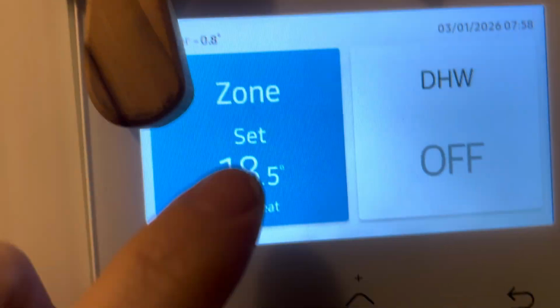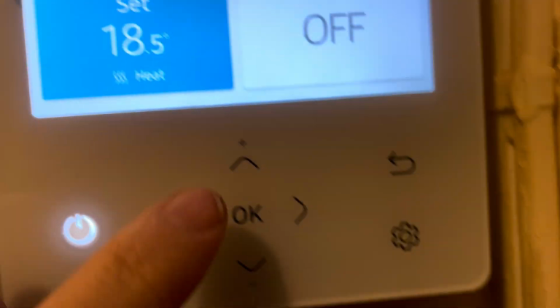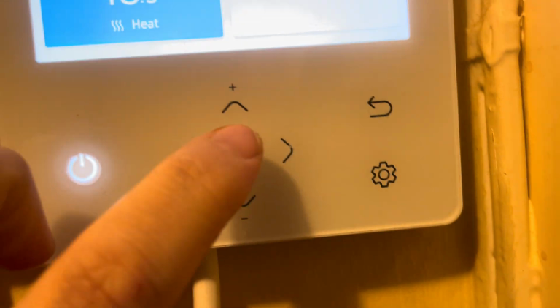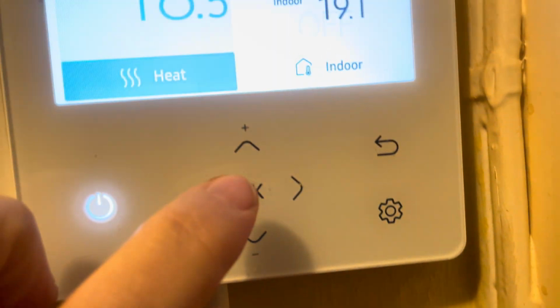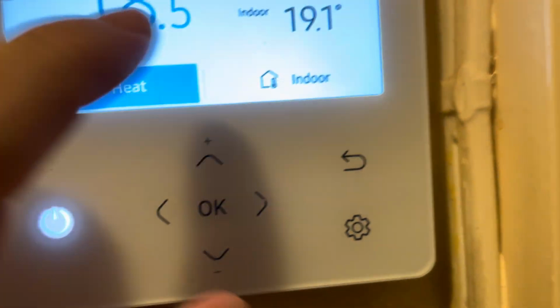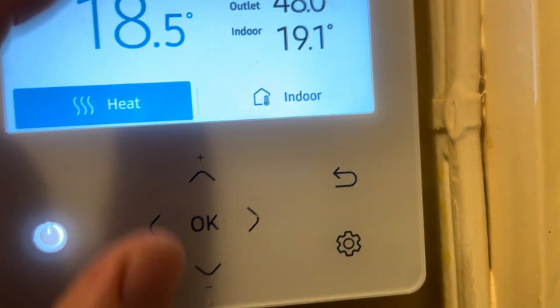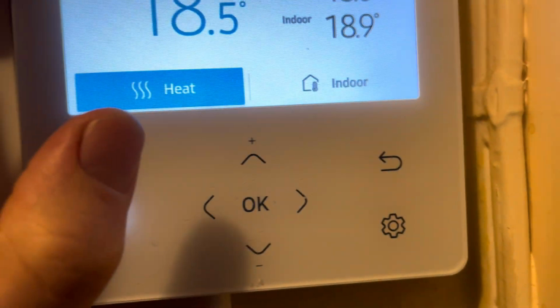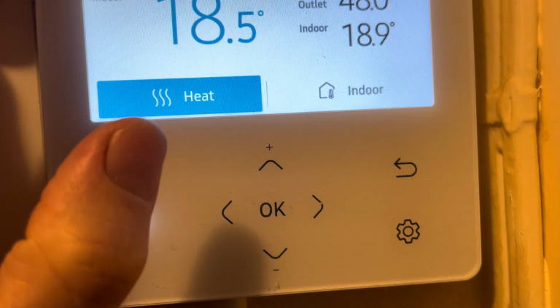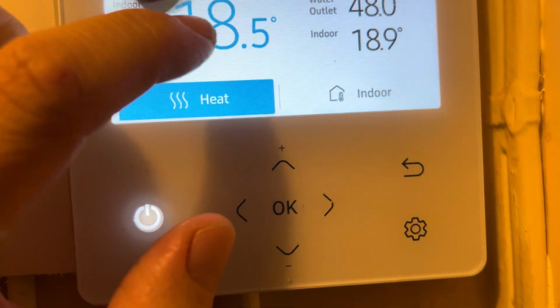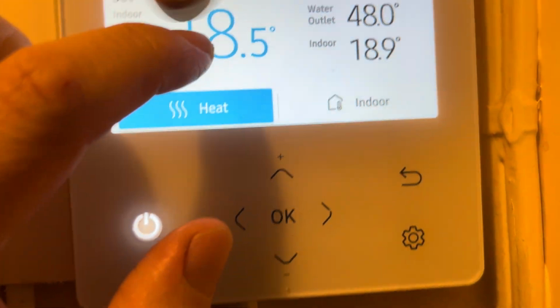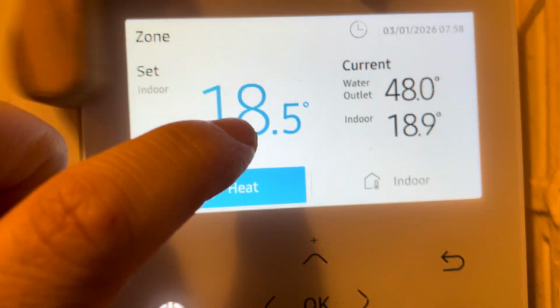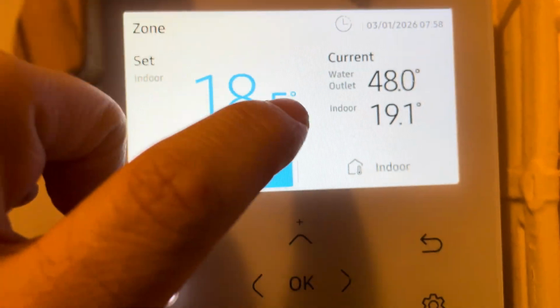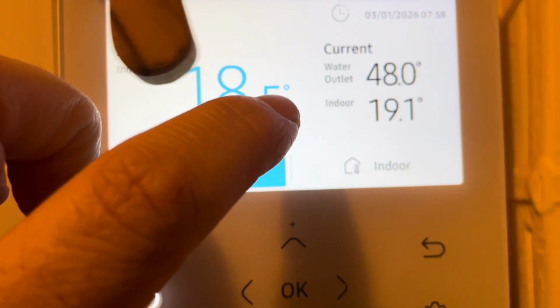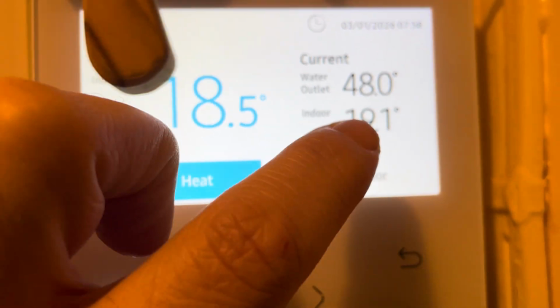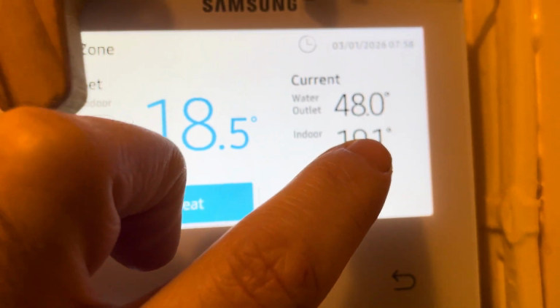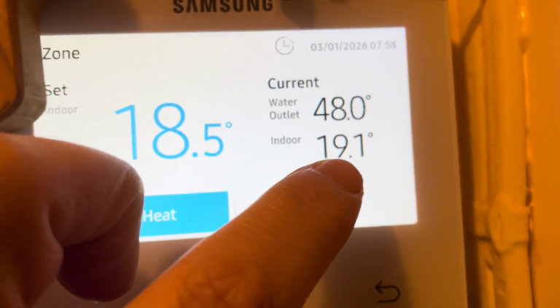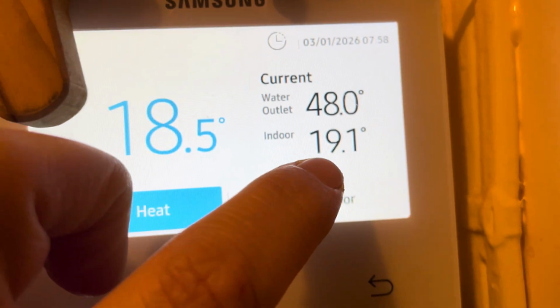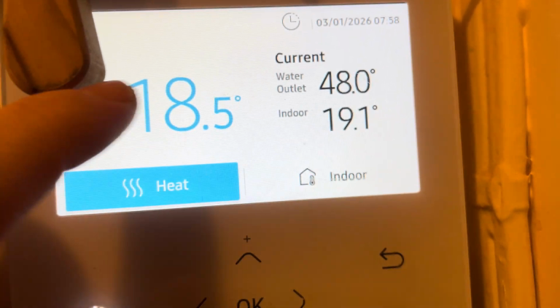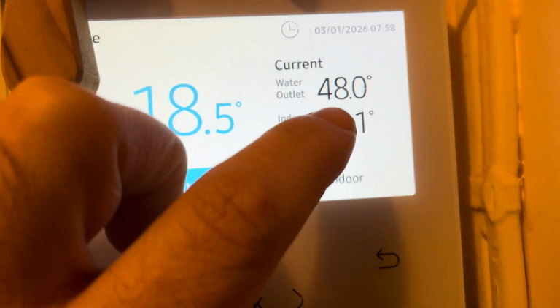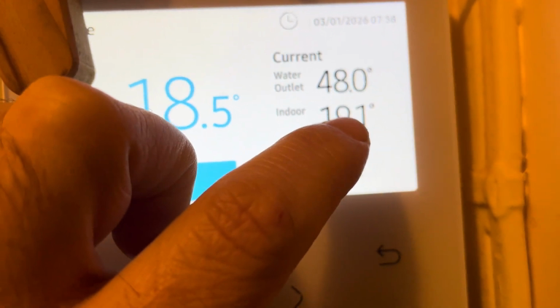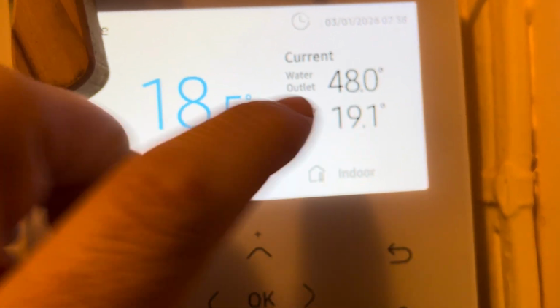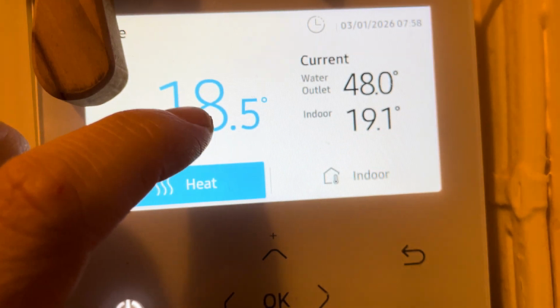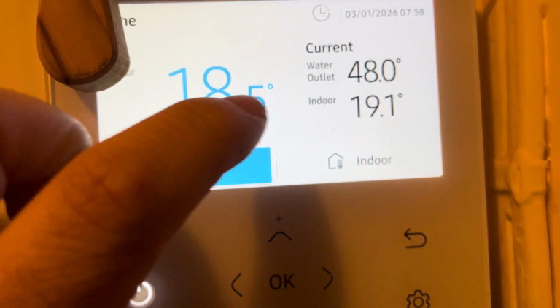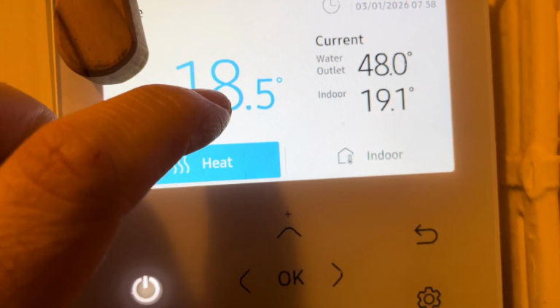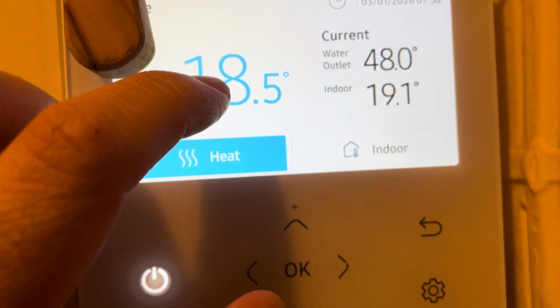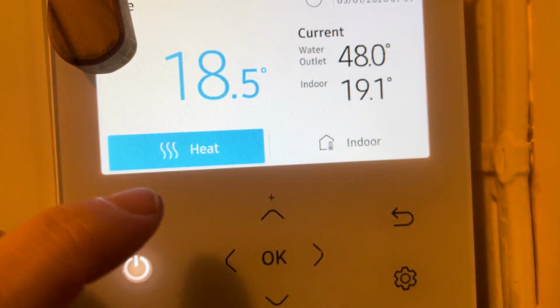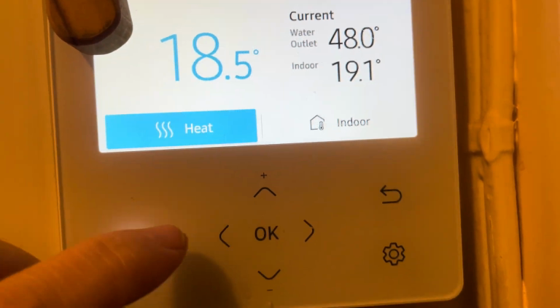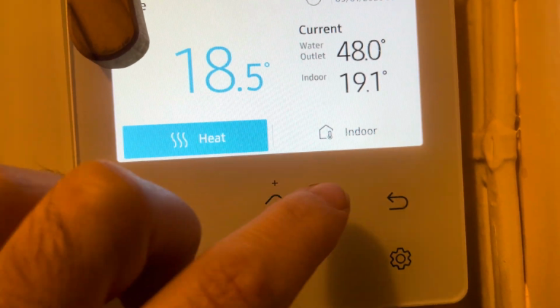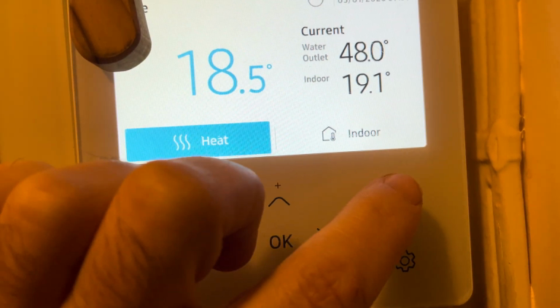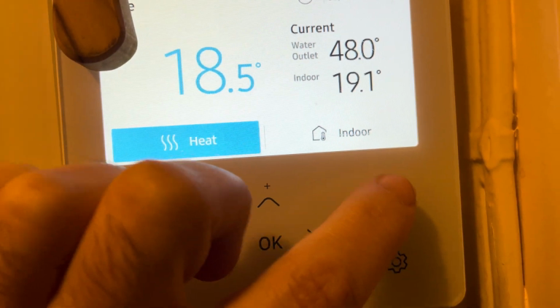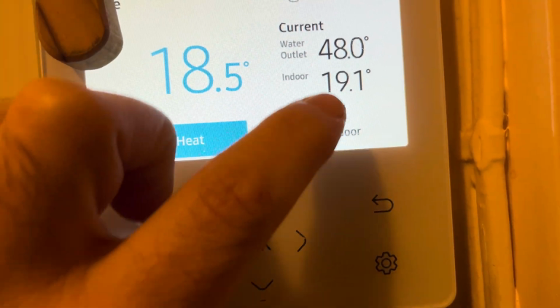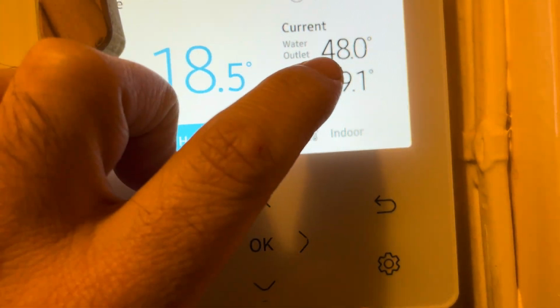This is the heating setting. It's set to 18 and a half degrees and it's actually at 19. So it's kind of working to make it a little bit above the average. But it's definitely 18 and it's absolutely fine.